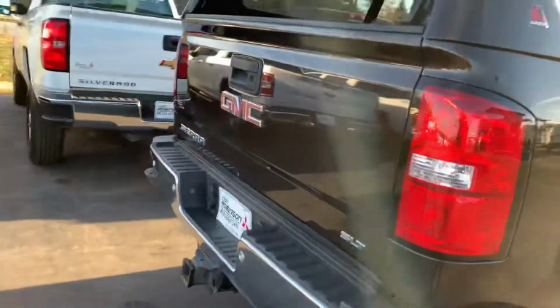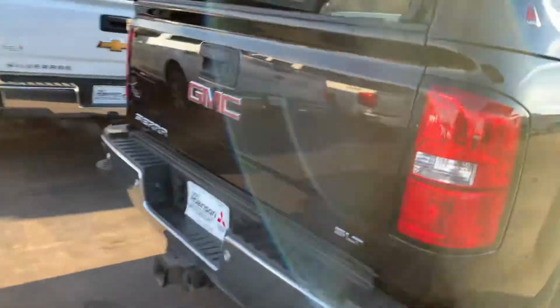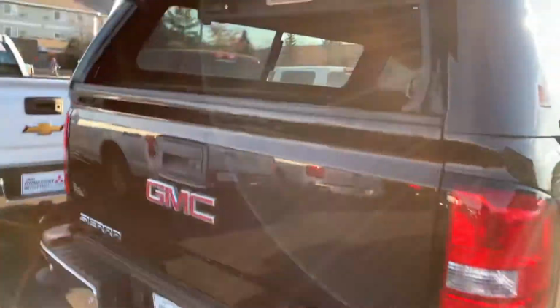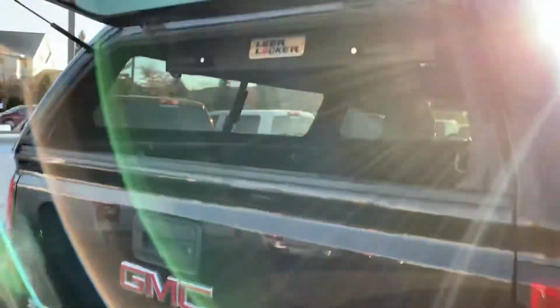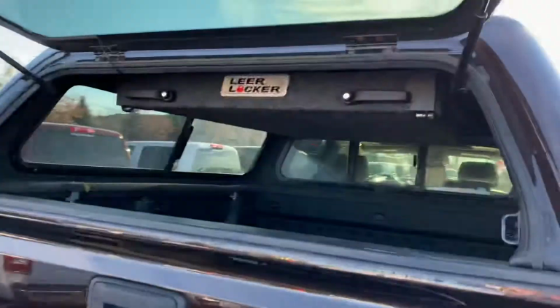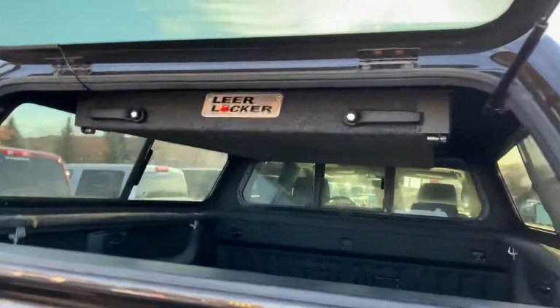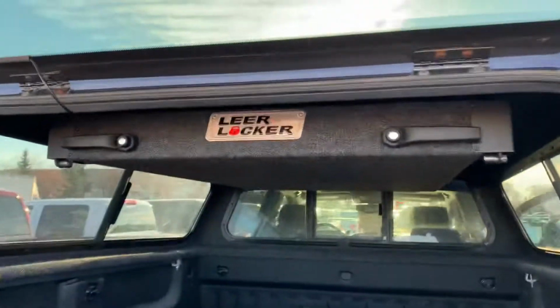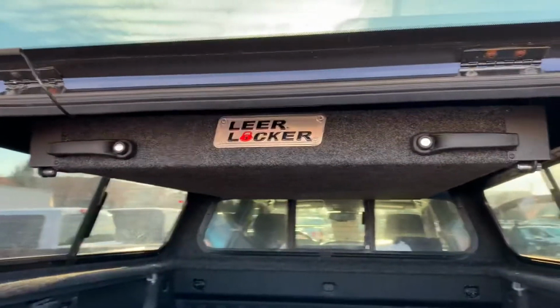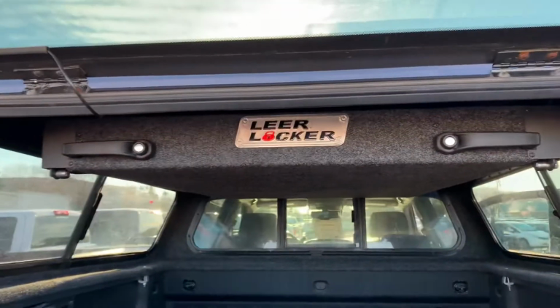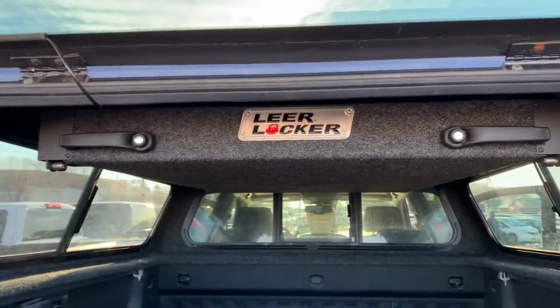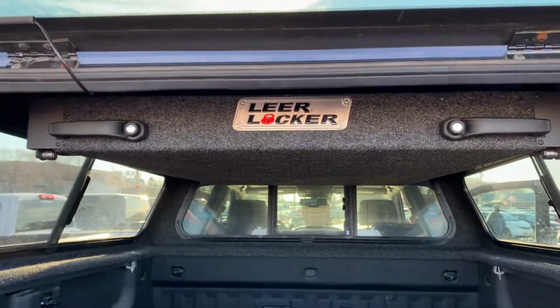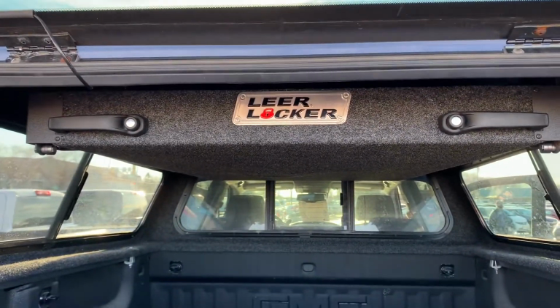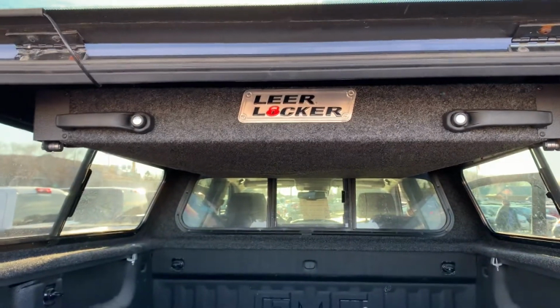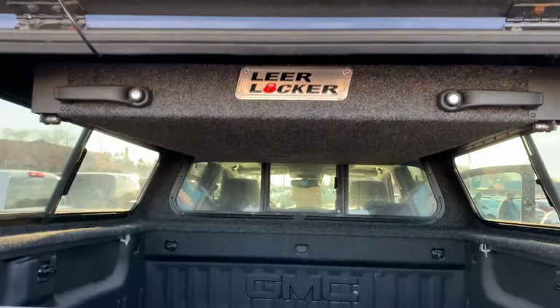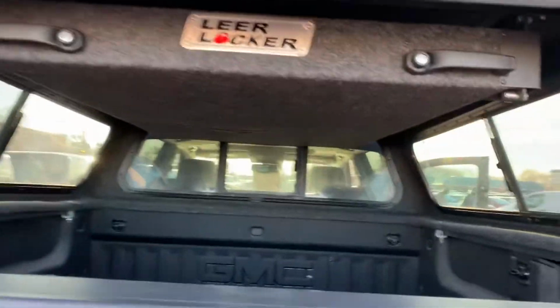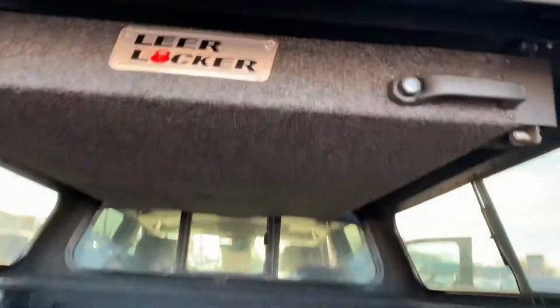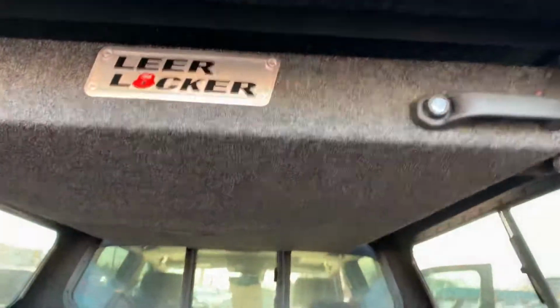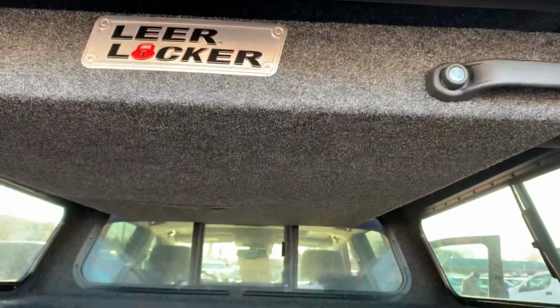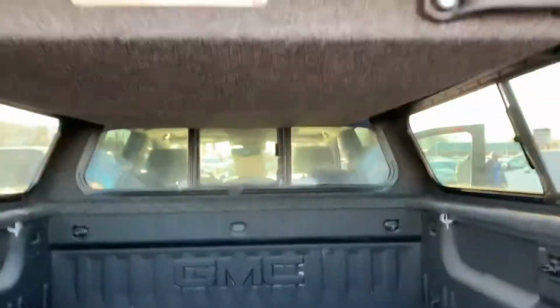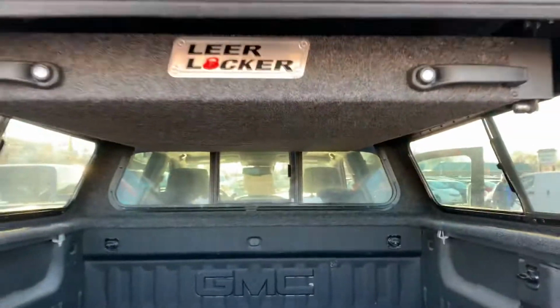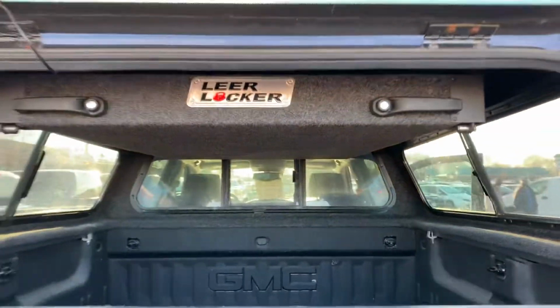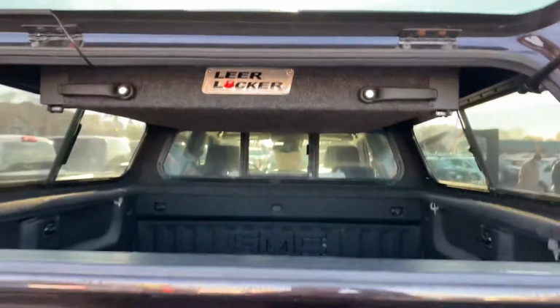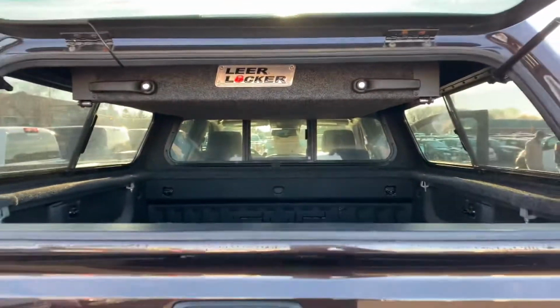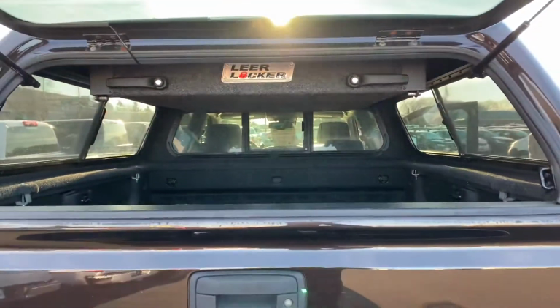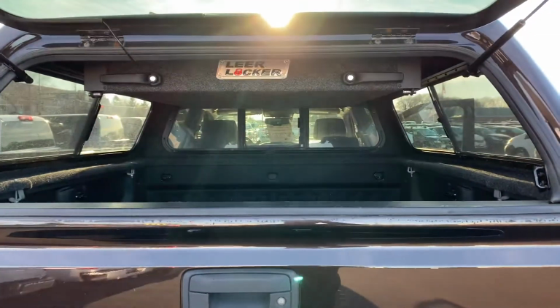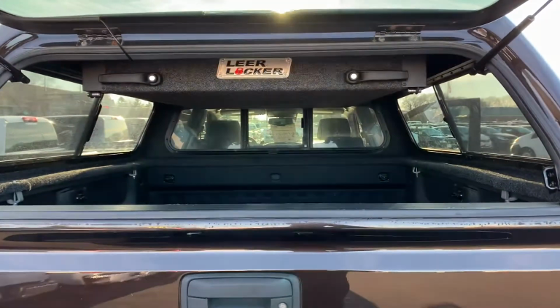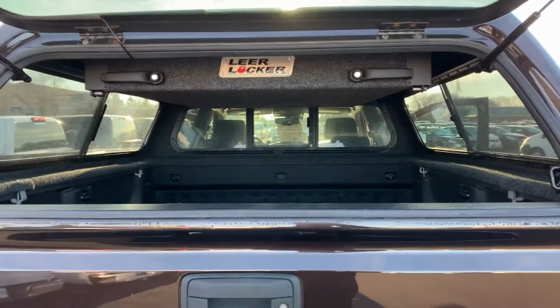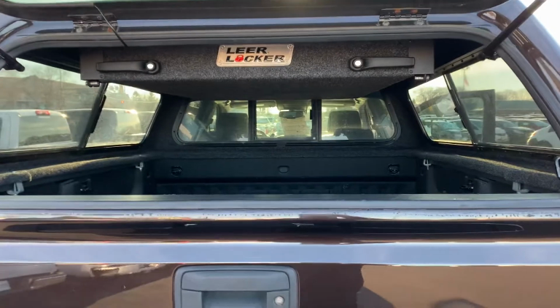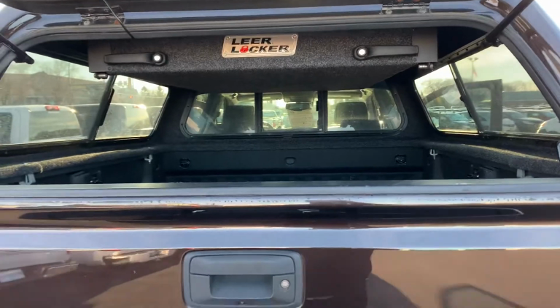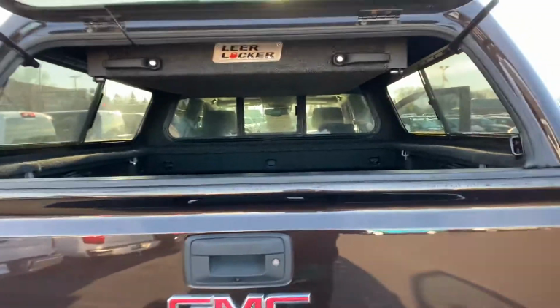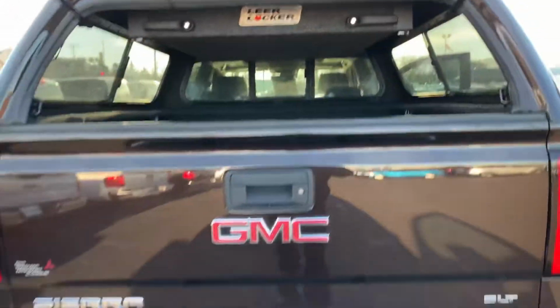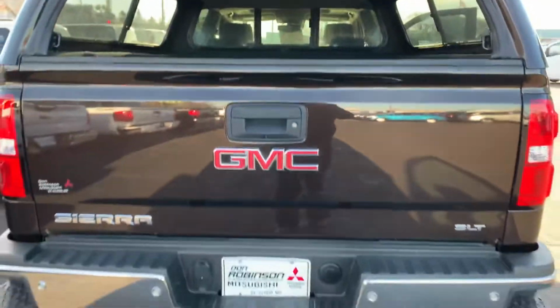It's got the SLT package, guys. And look at this — it's got the Lear Locker. The beauty about this Lear Locker, you put your rods in there and everything's stored out of the way. Line-X spray and cover. Guys, this thing is beautiful.